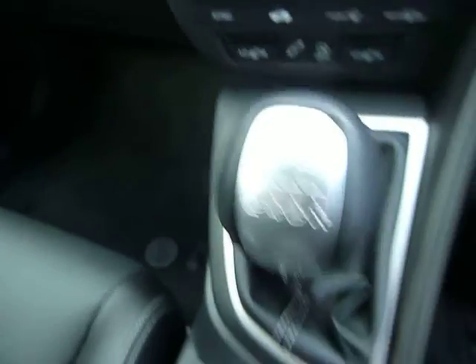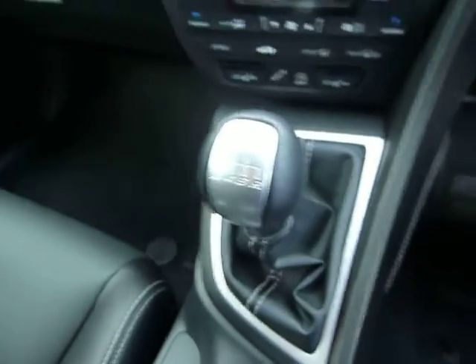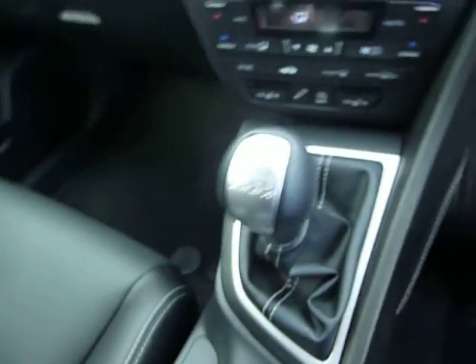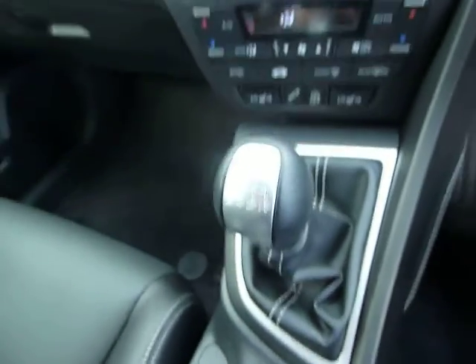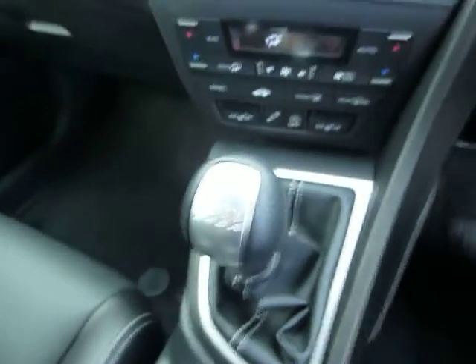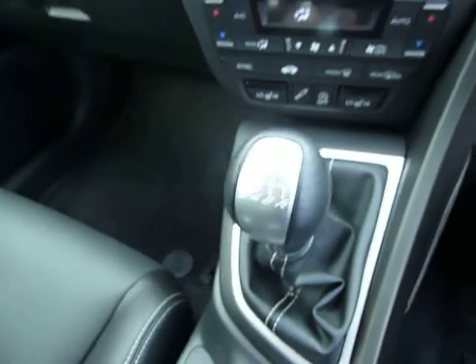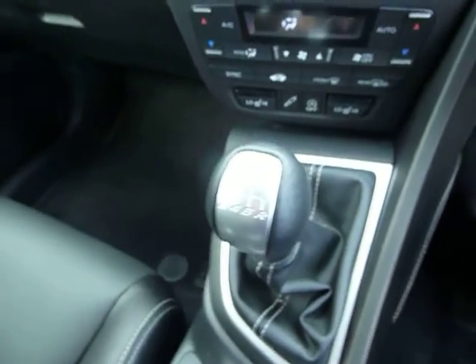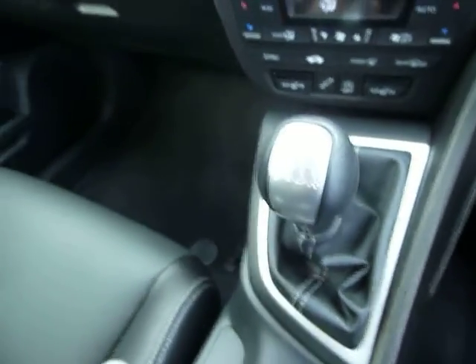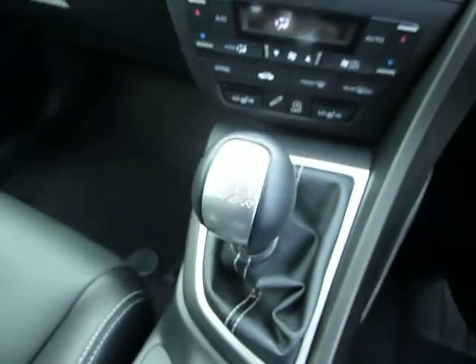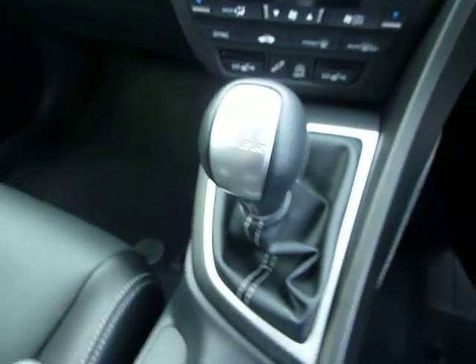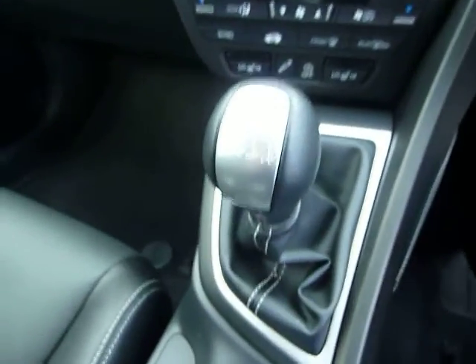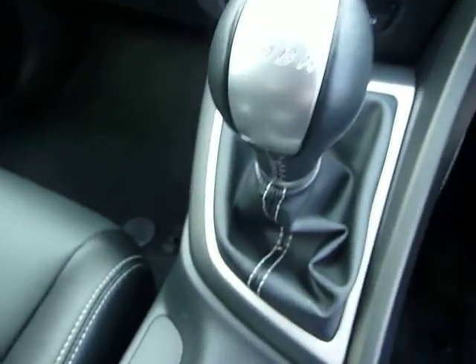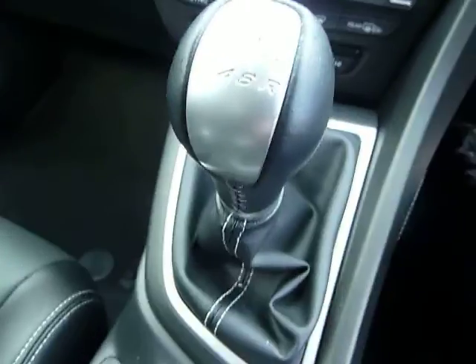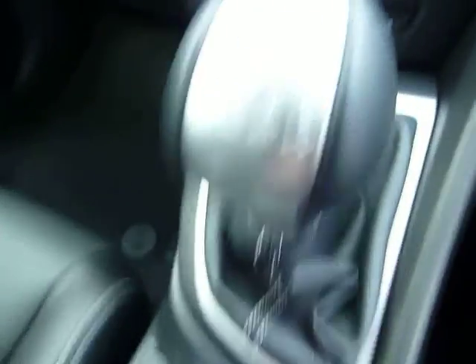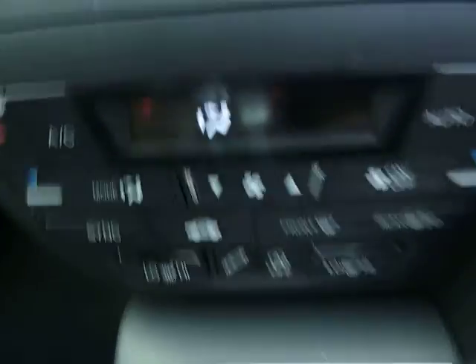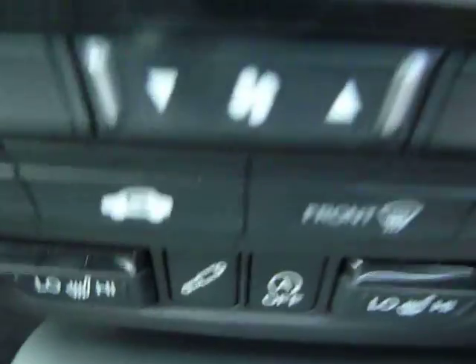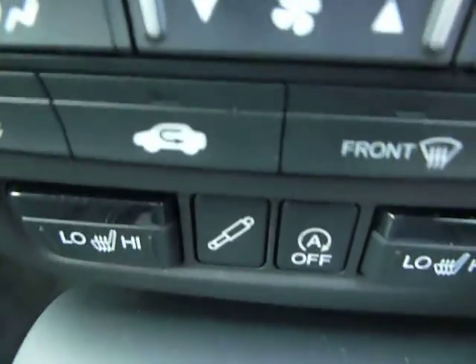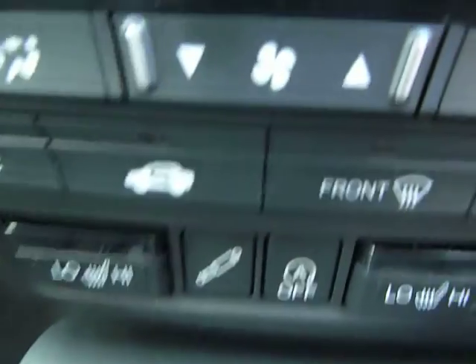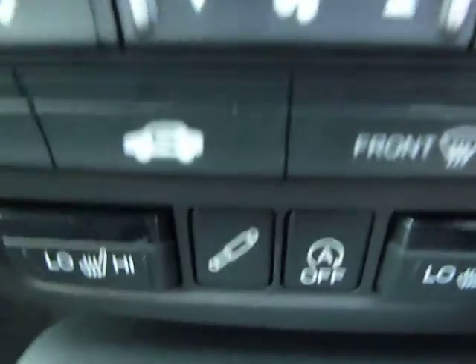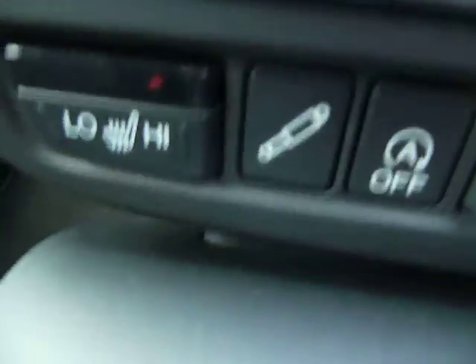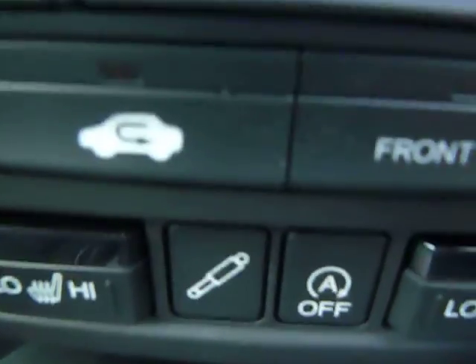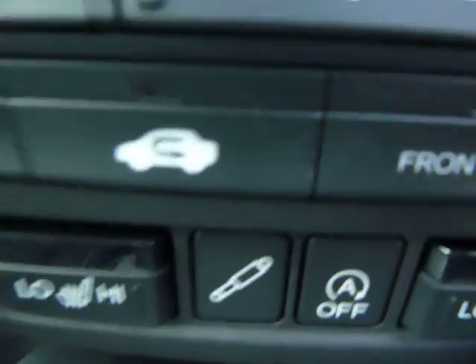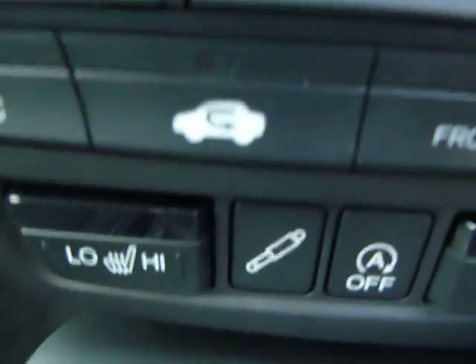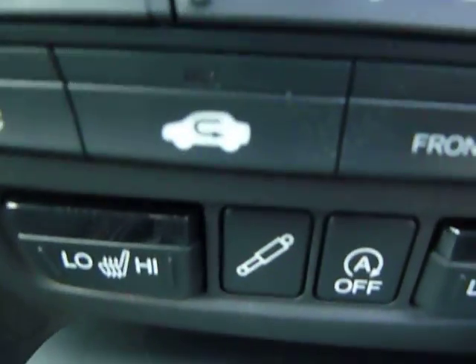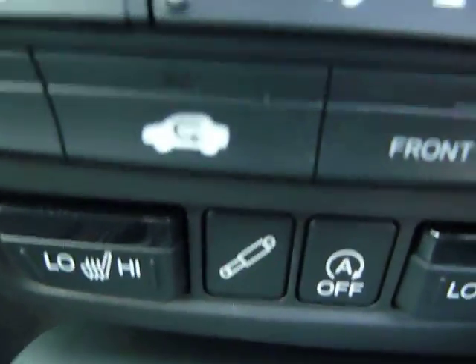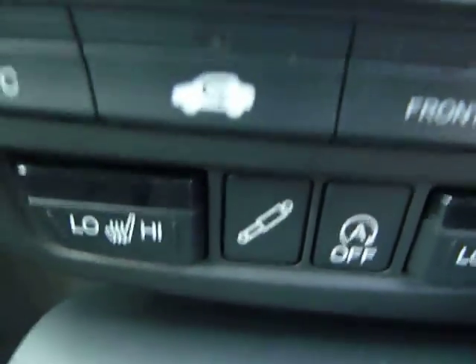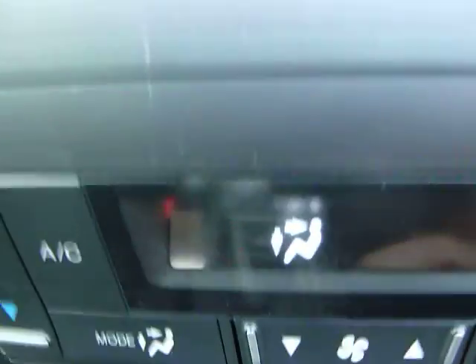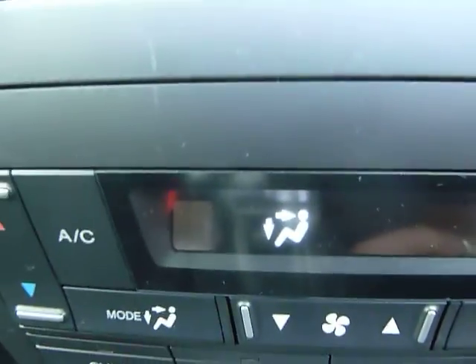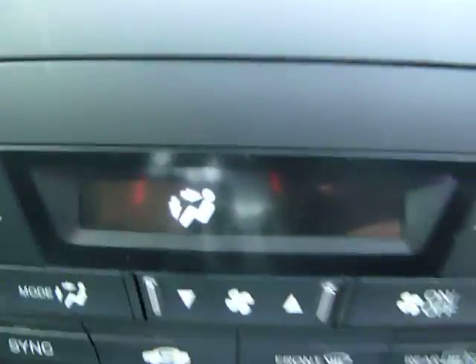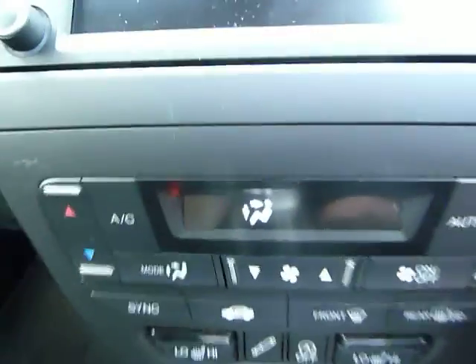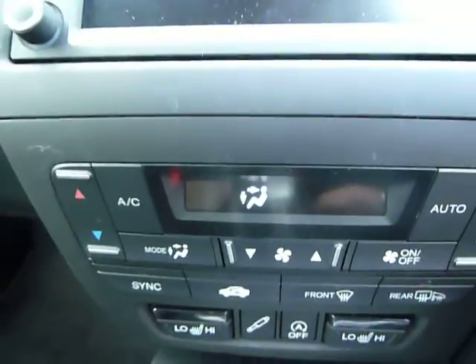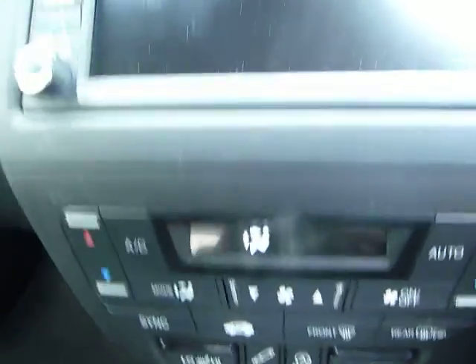This is a 6-speed manual 1.6 diesel vehicle. You've got your heated front seats and you're able to change the suspension here. You've also got your dual climate control.